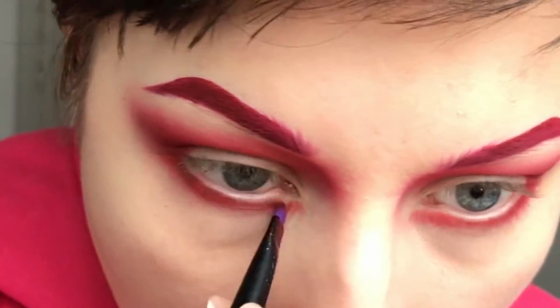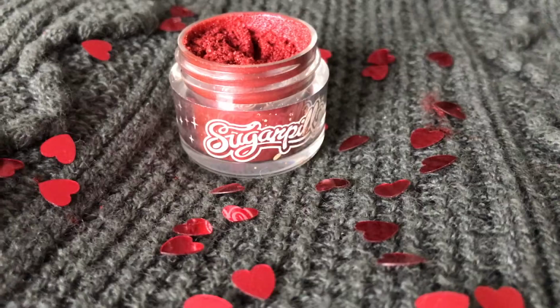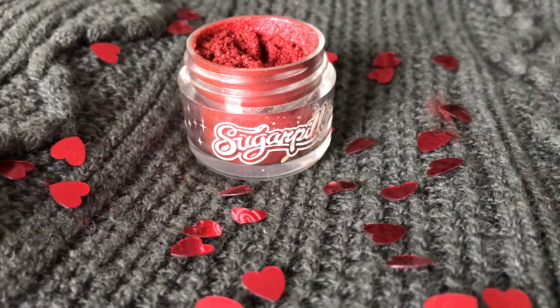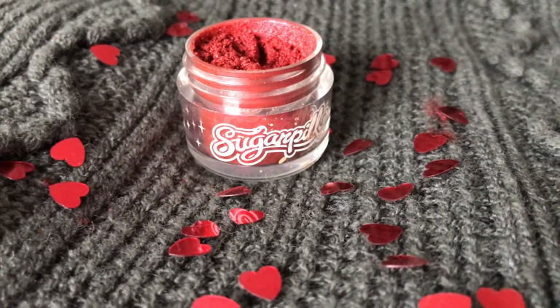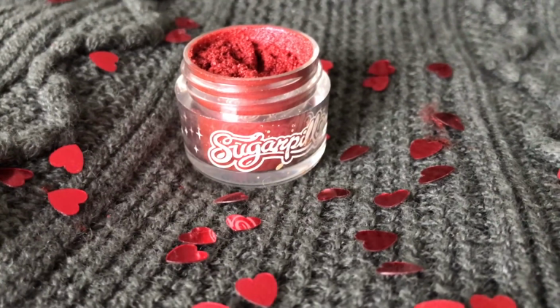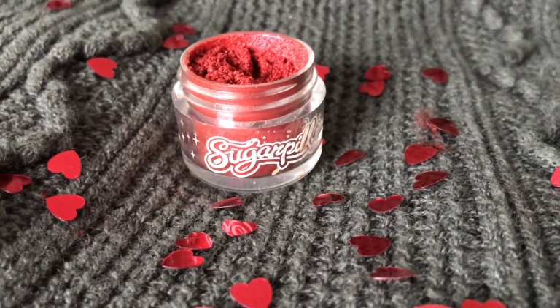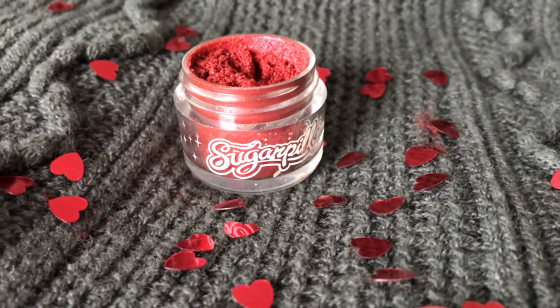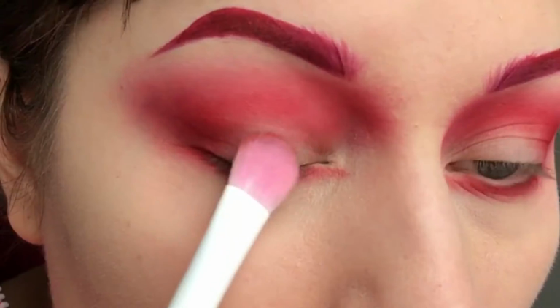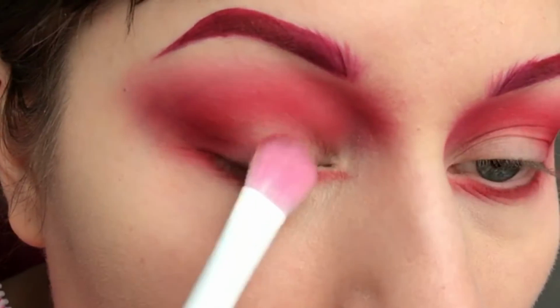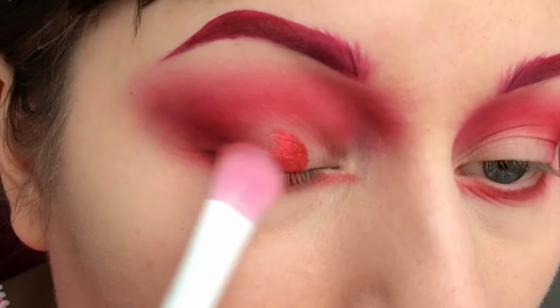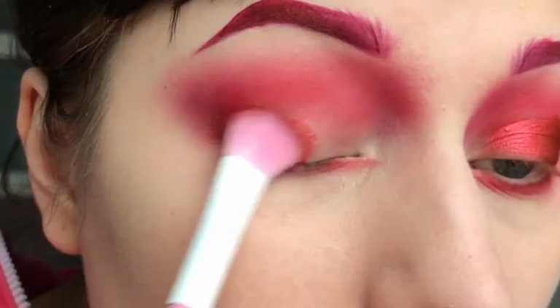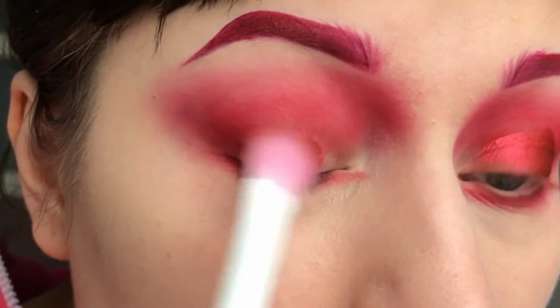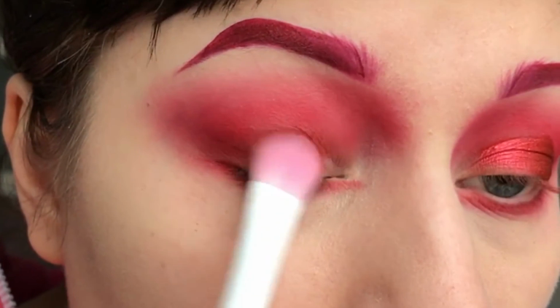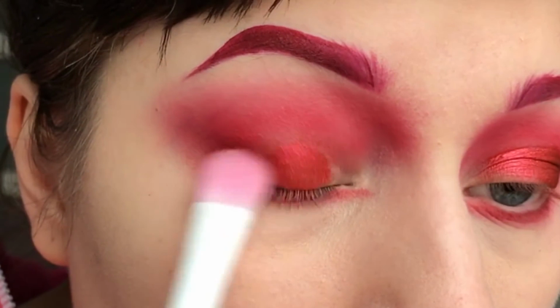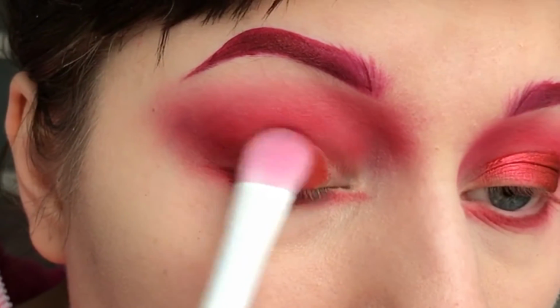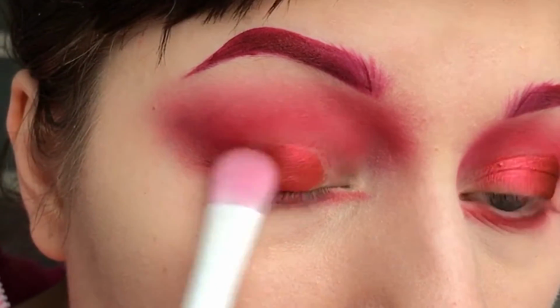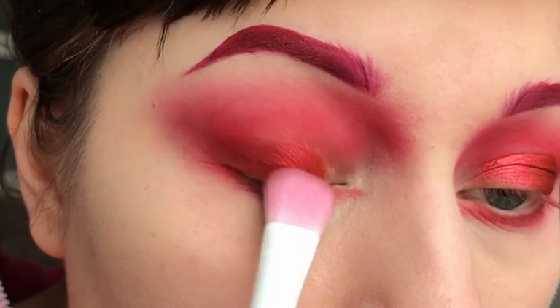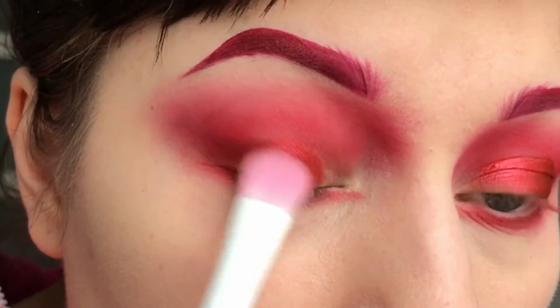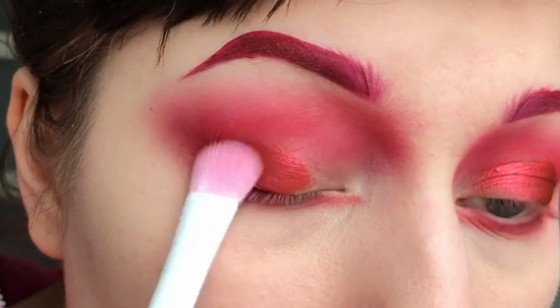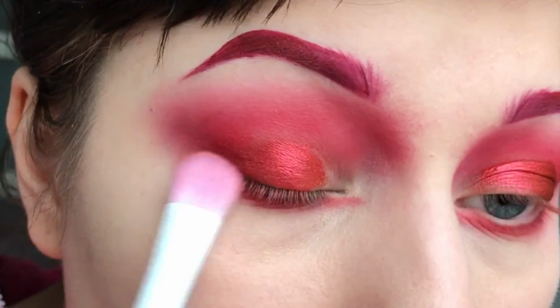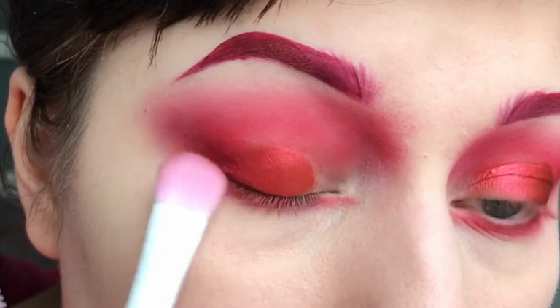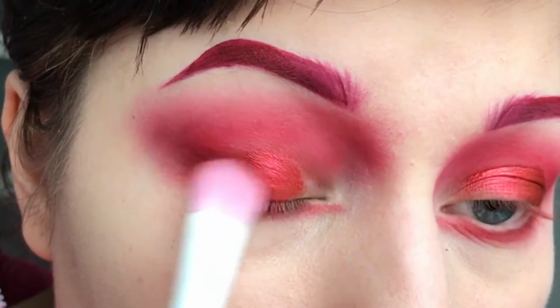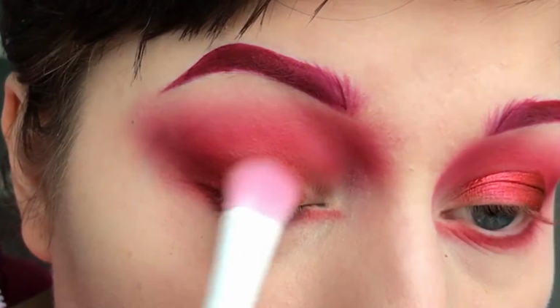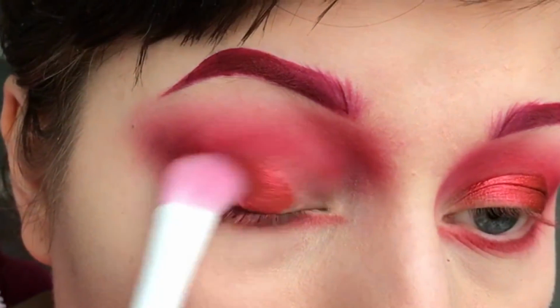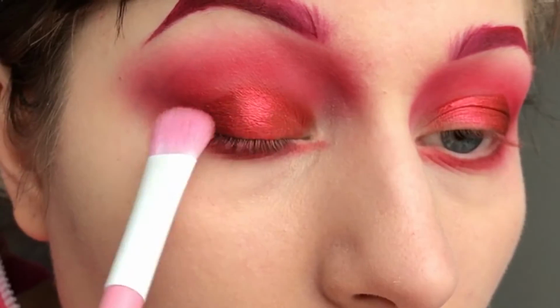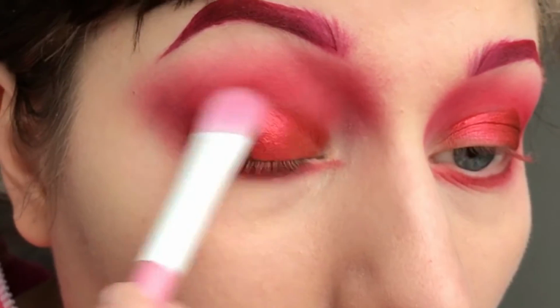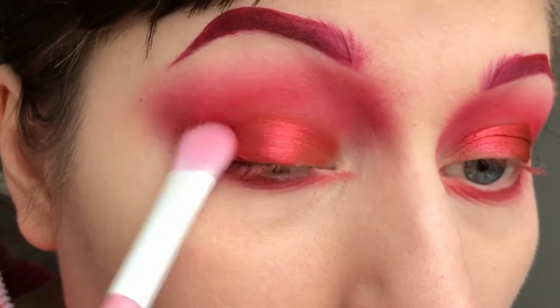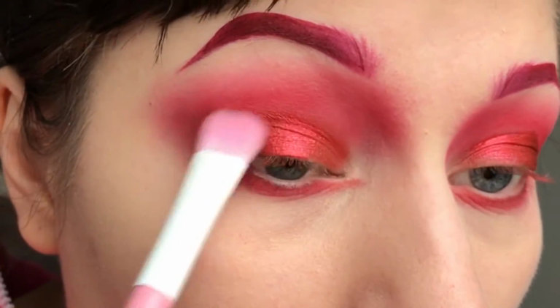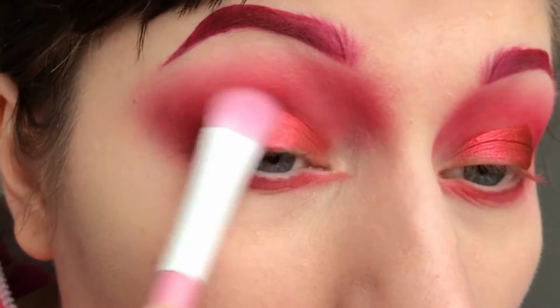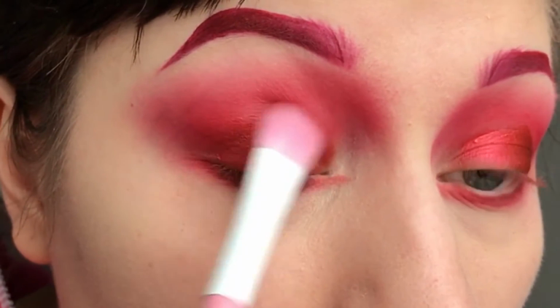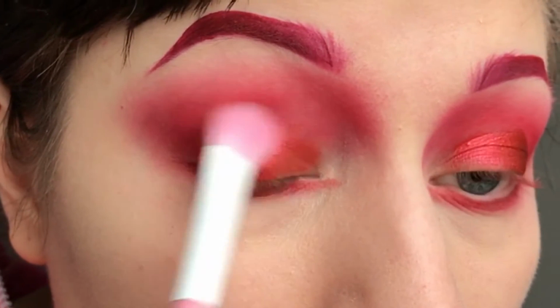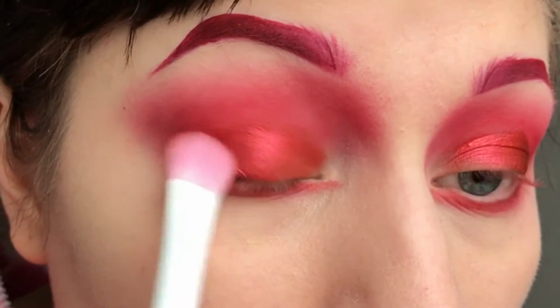Then I'm taking Sugarpill Asylum and apply that to the centre of my lid. I'm using a large synthetic brush for this and blending it into Love Plus.